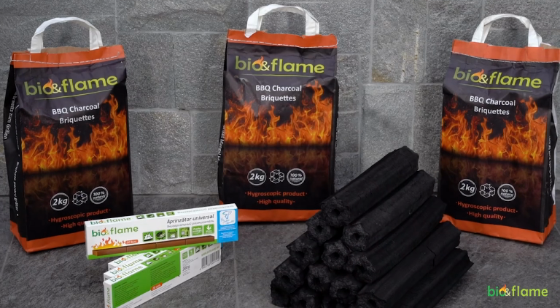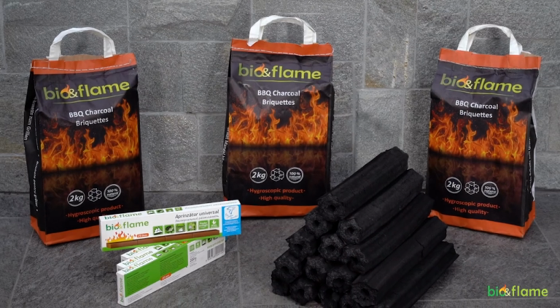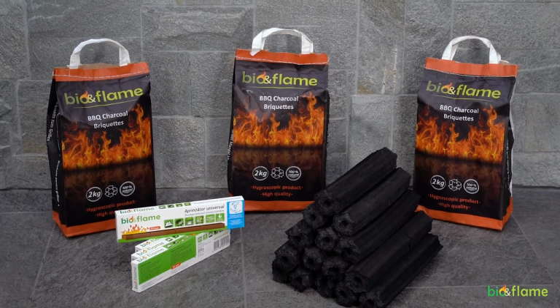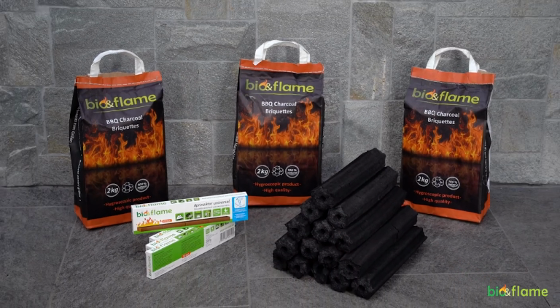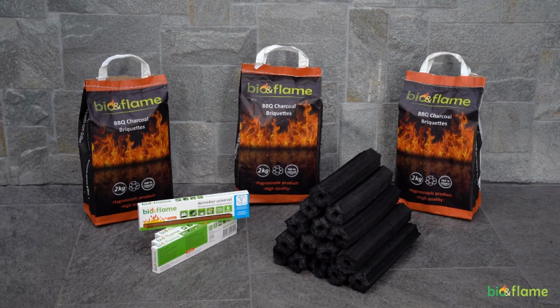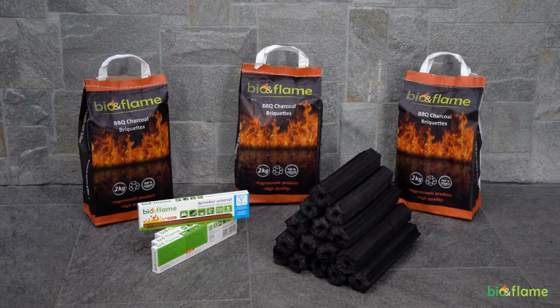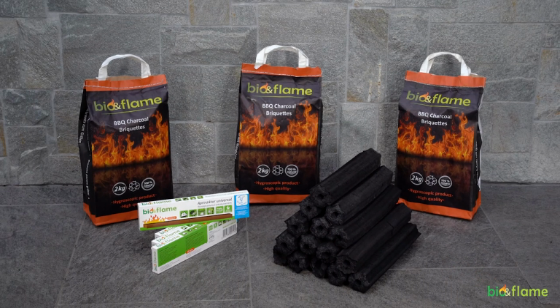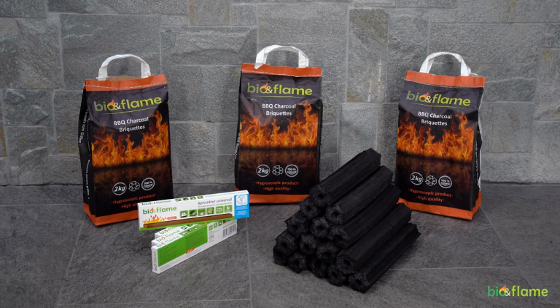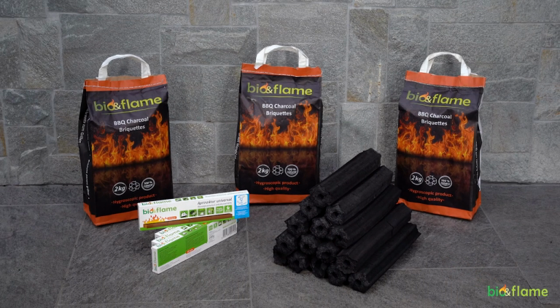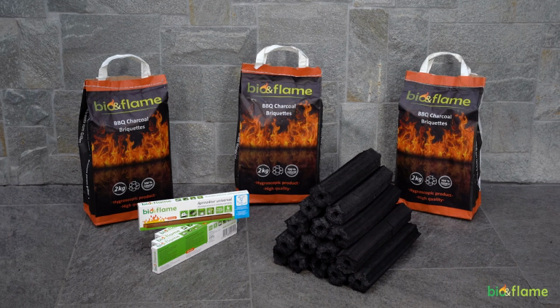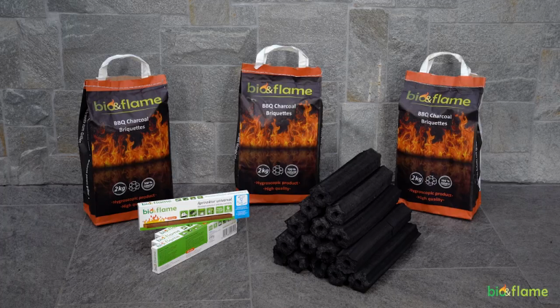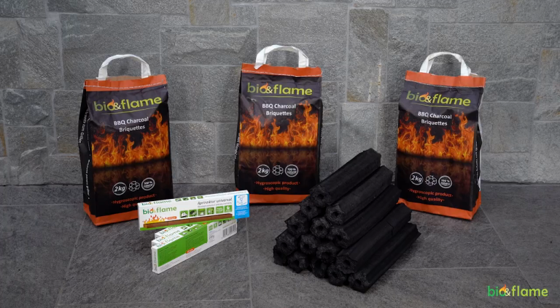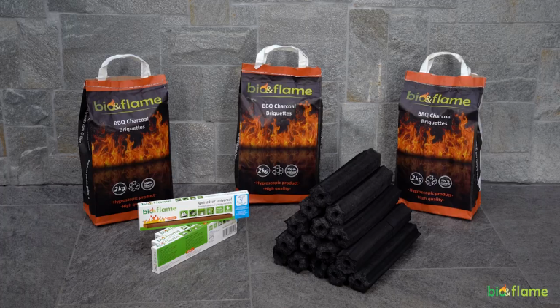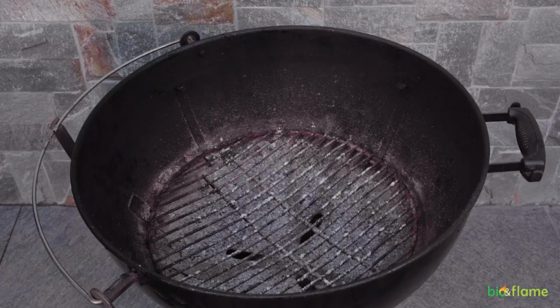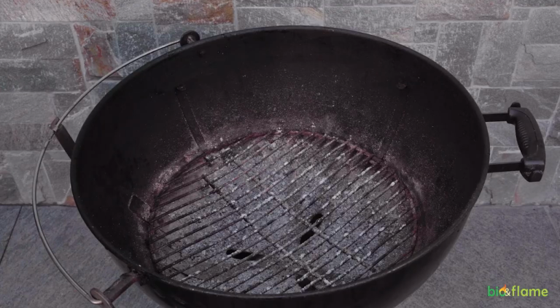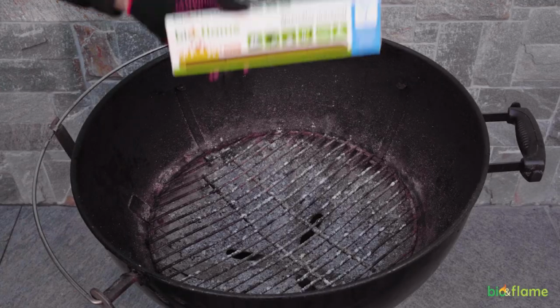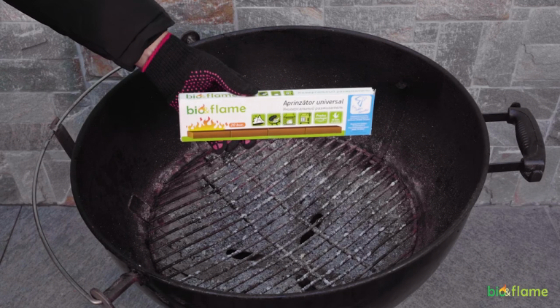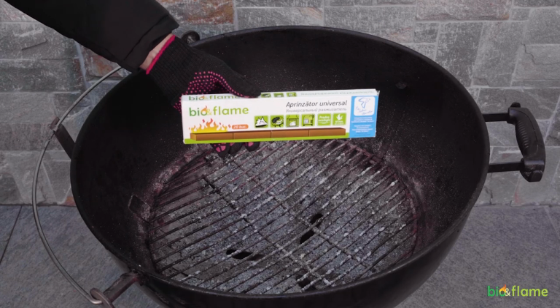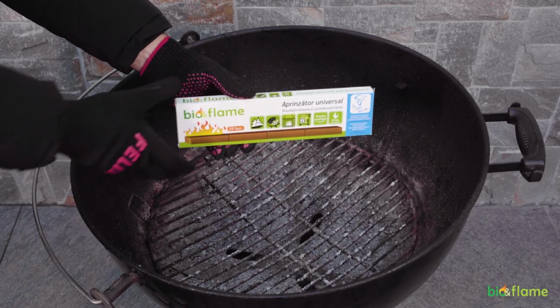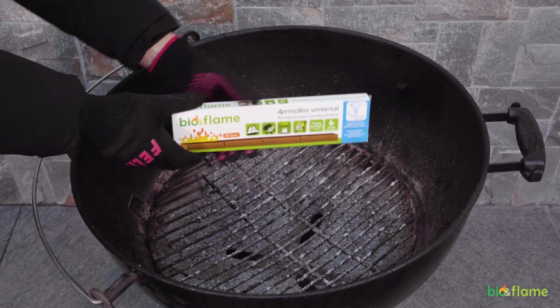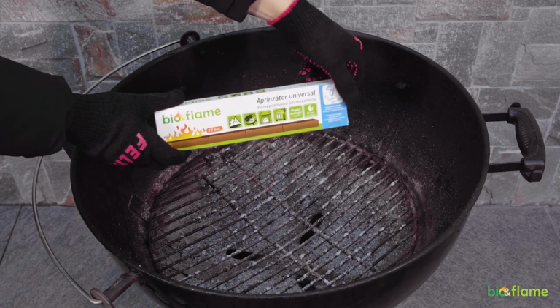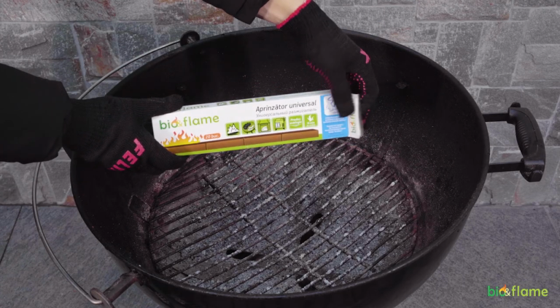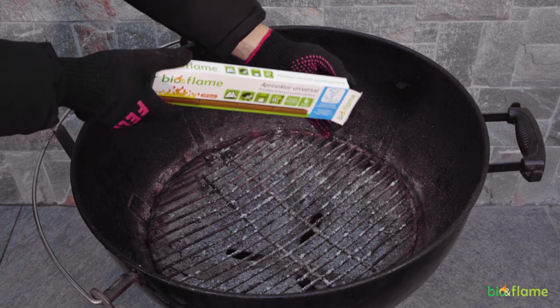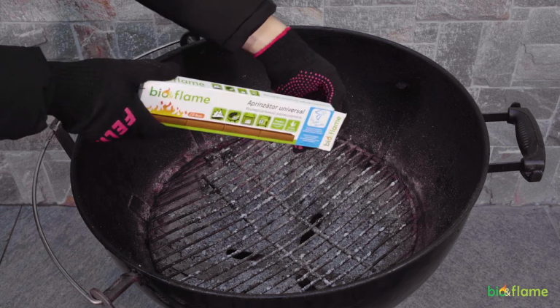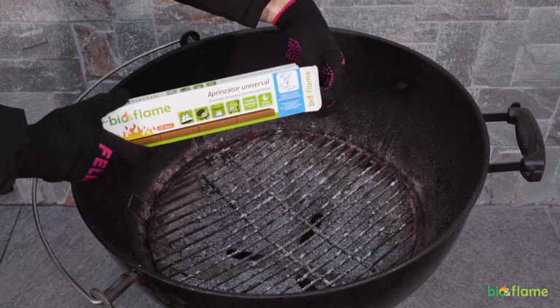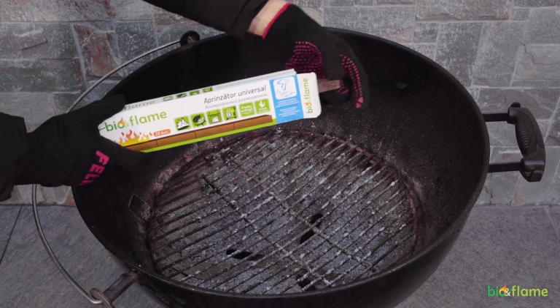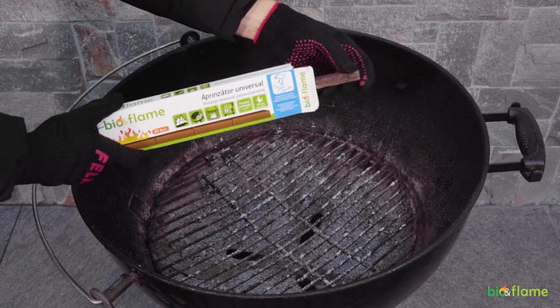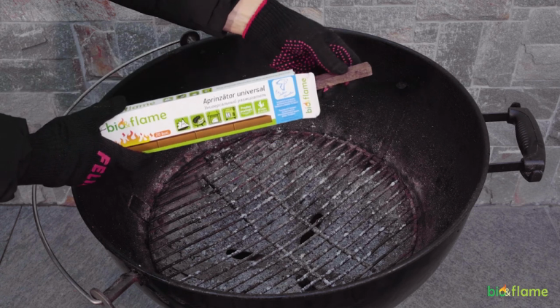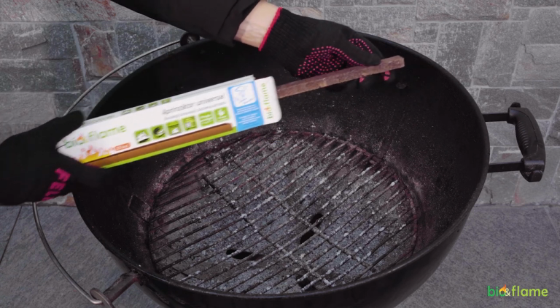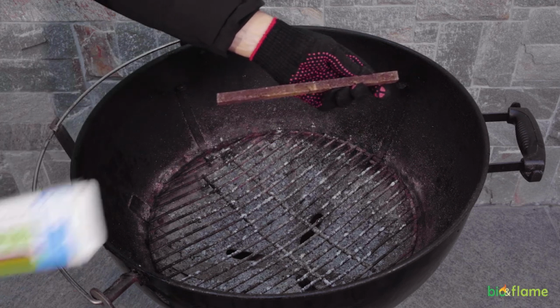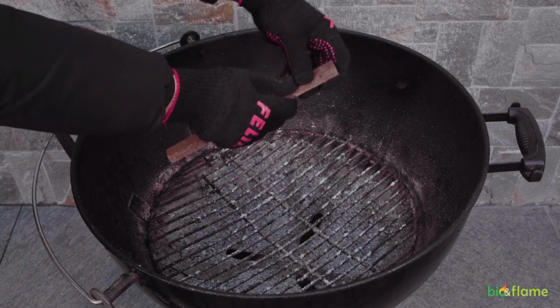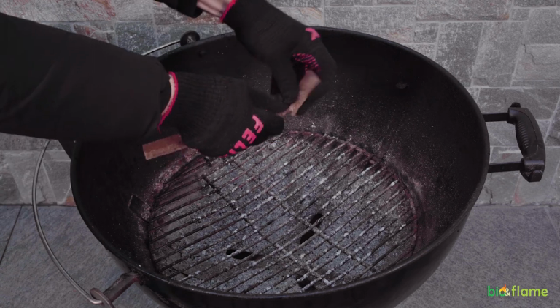Hello, today in this video we will introduce two products from our Bioflame brand. The first is the universal Bioflame igniter, which consists of natural products and does not emit toxic fumes.